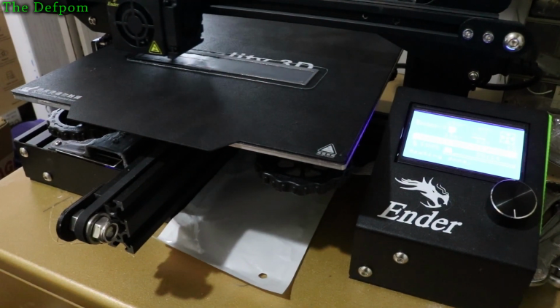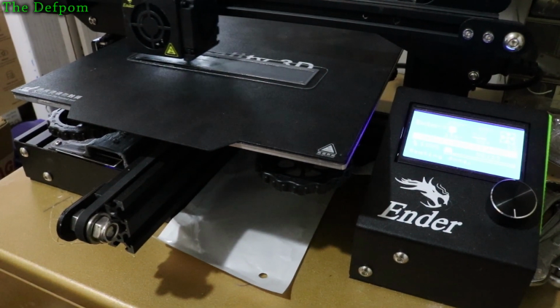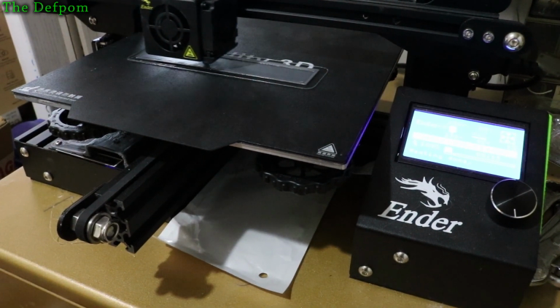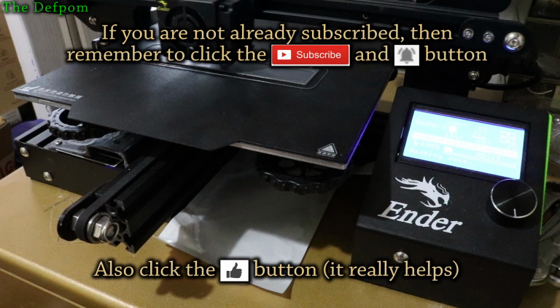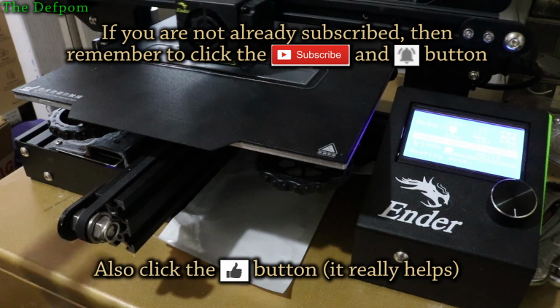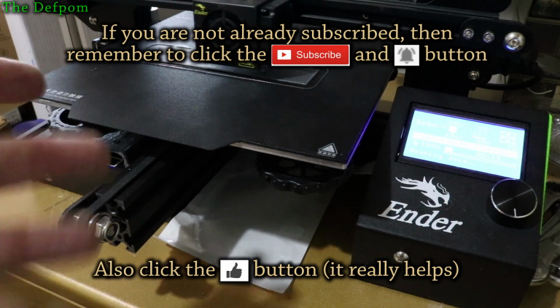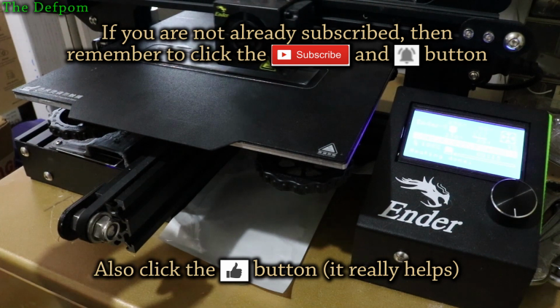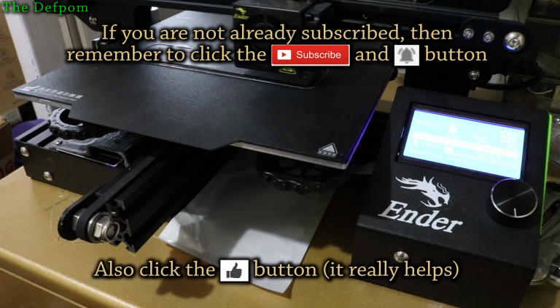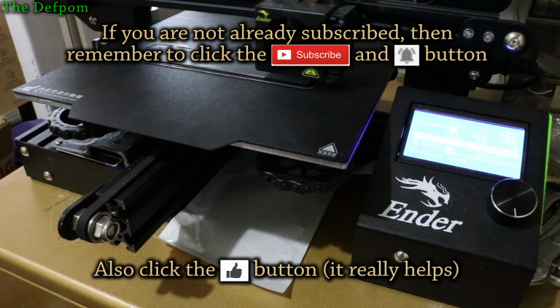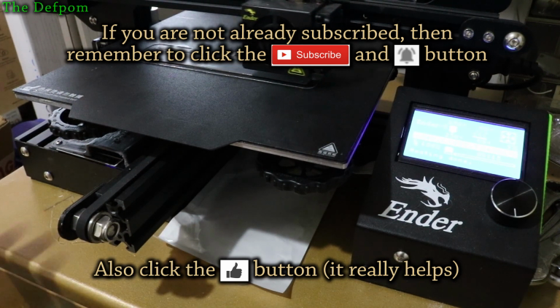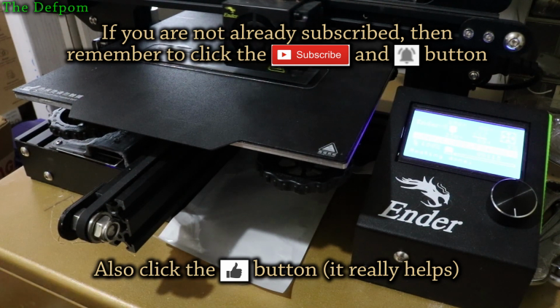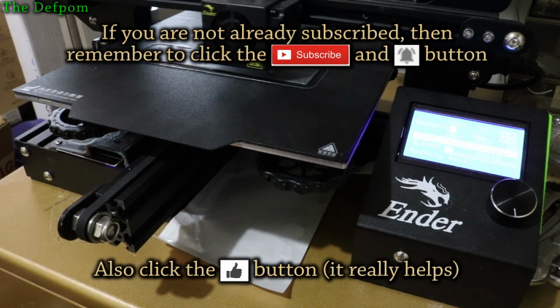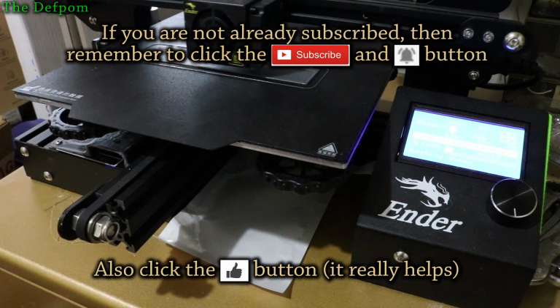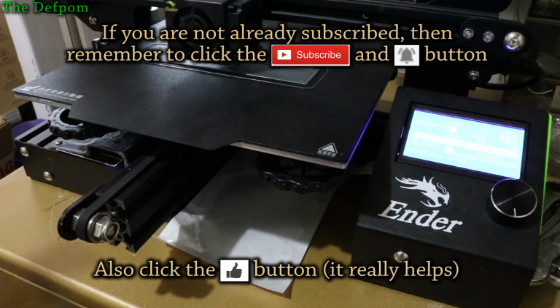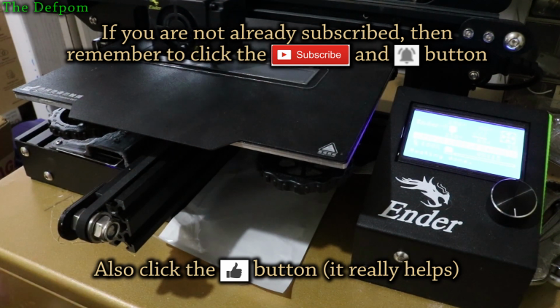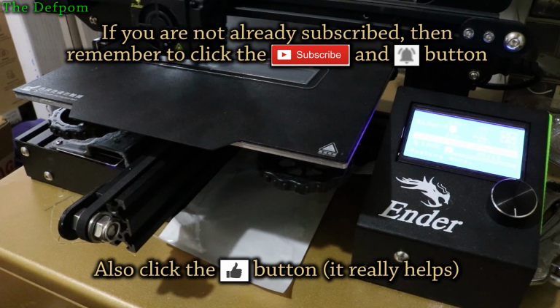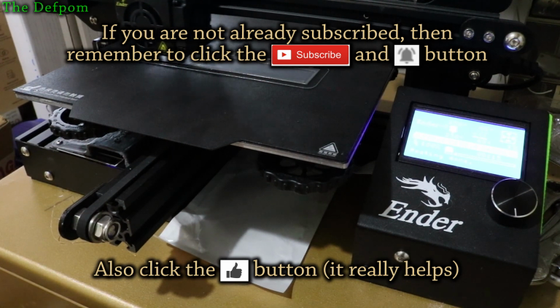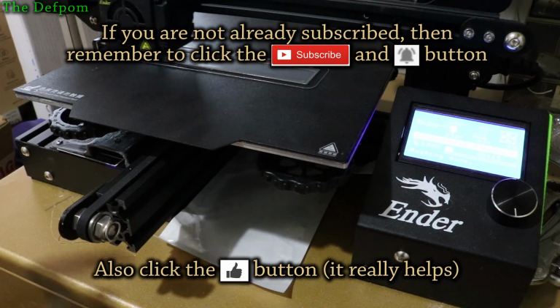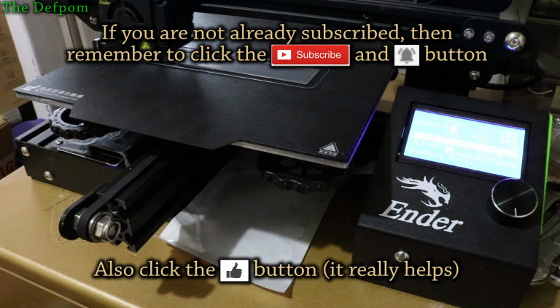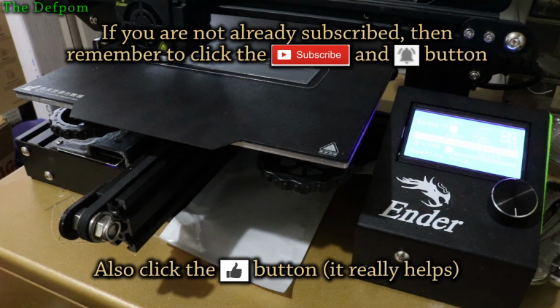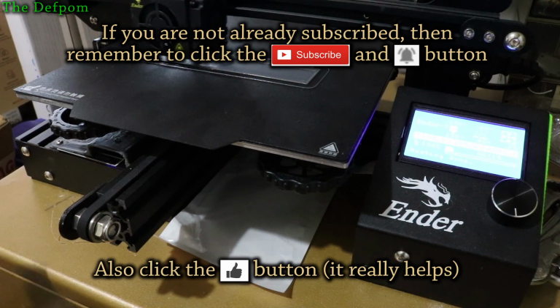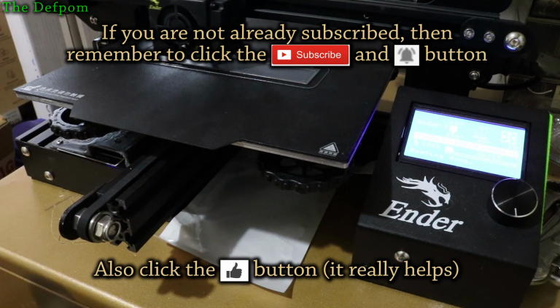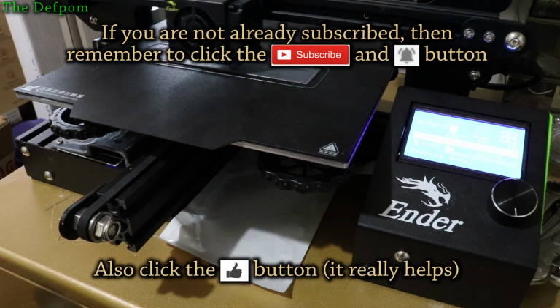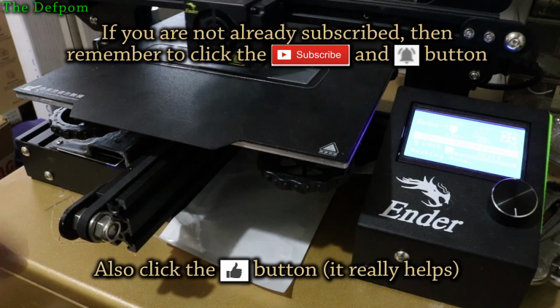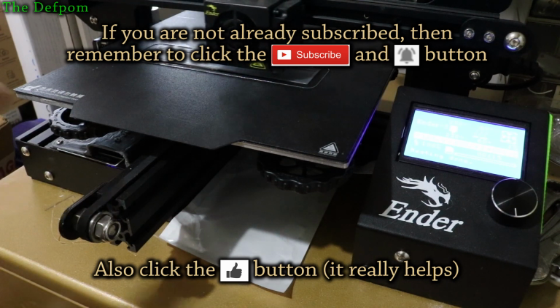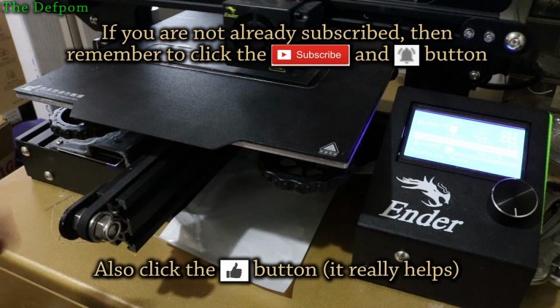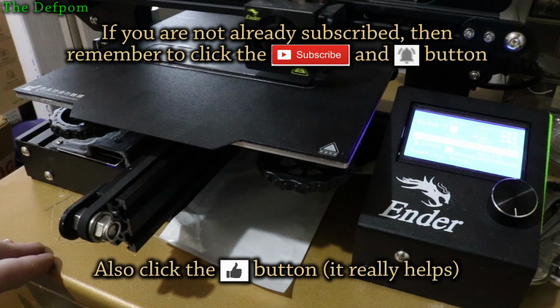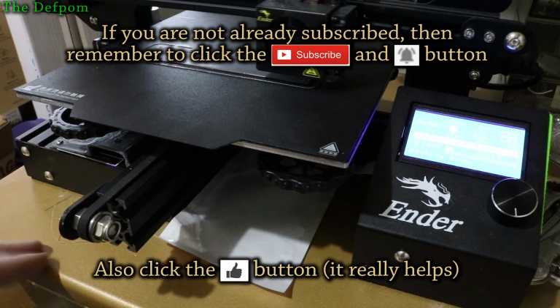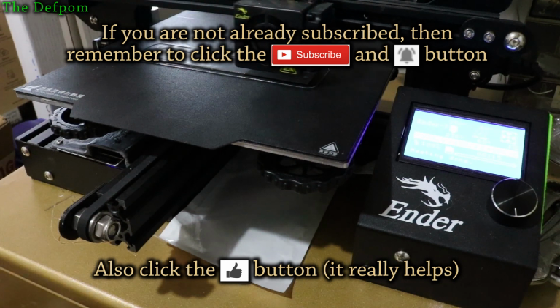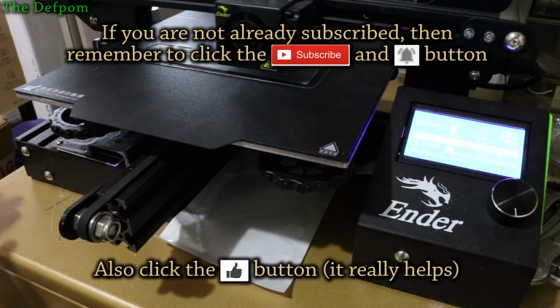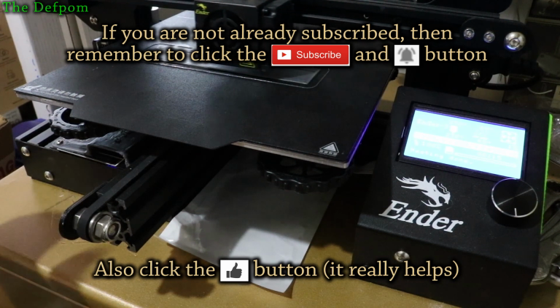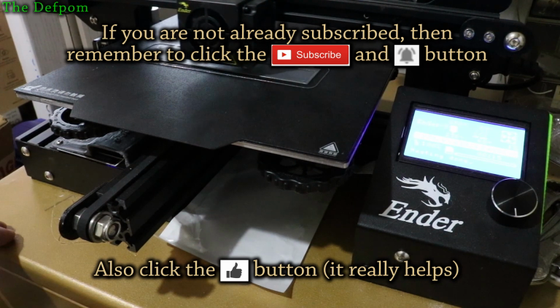I hope you found that useful — maybe it'll help you, maybe it won't. Anyway, if you like this kind of video make sure you subscribe and click the bell icon on the notifications. You'll see more in my future videos.